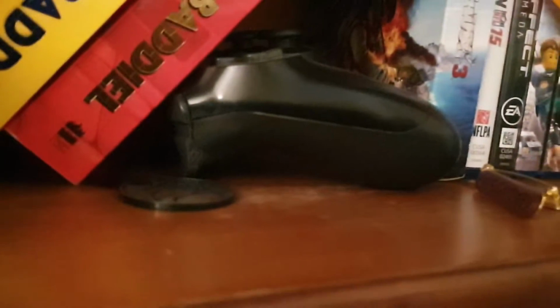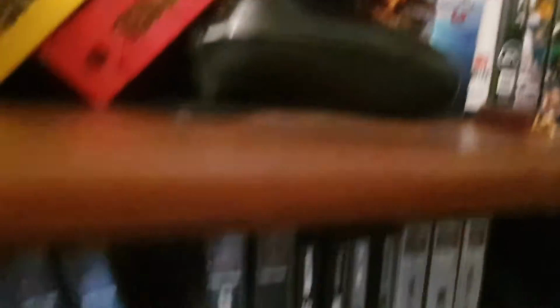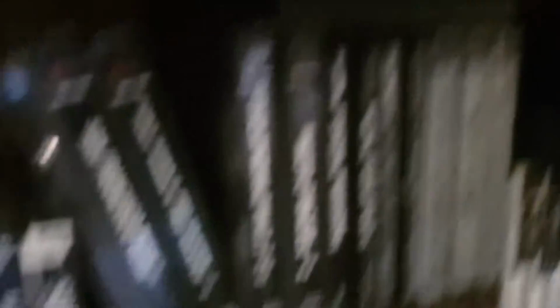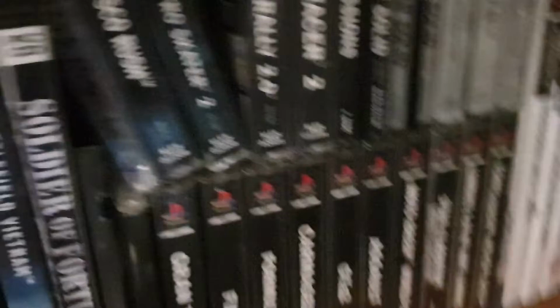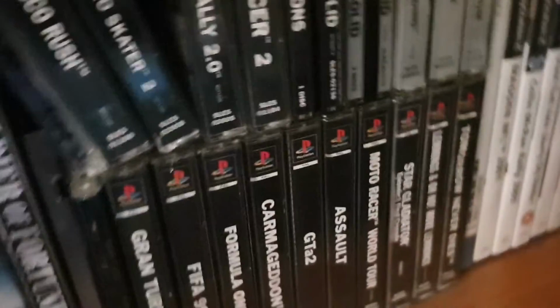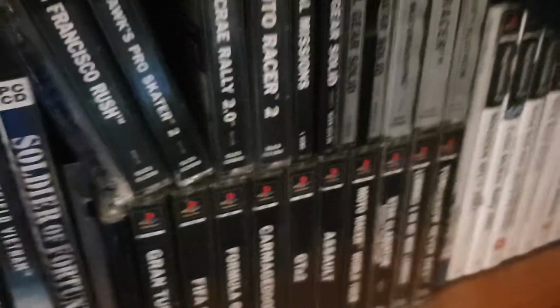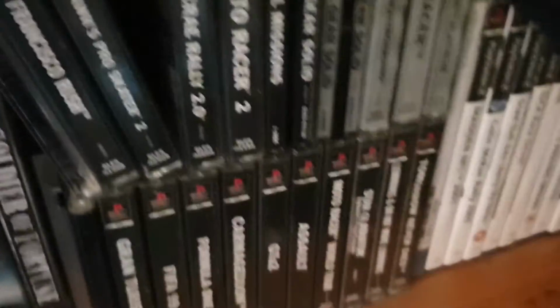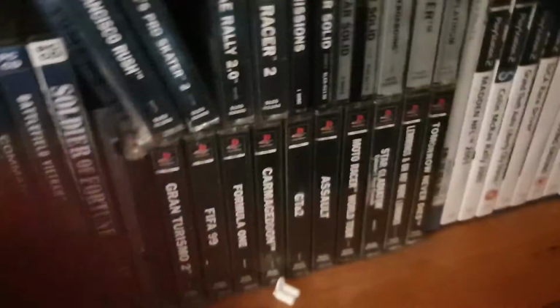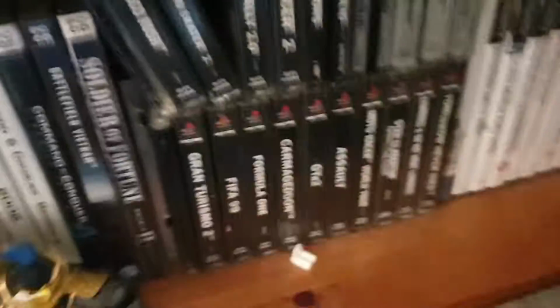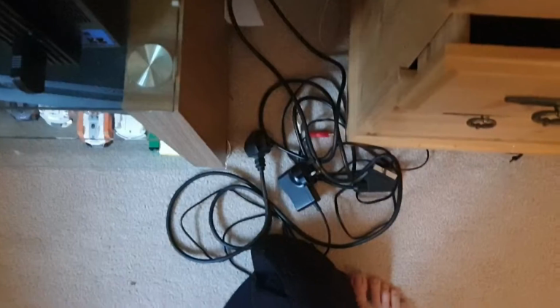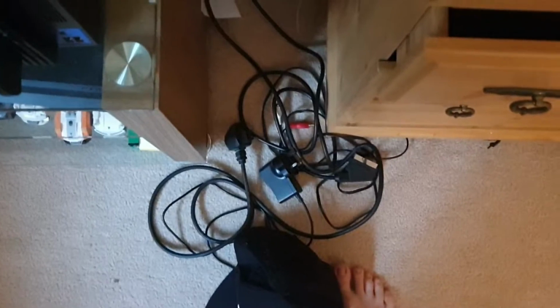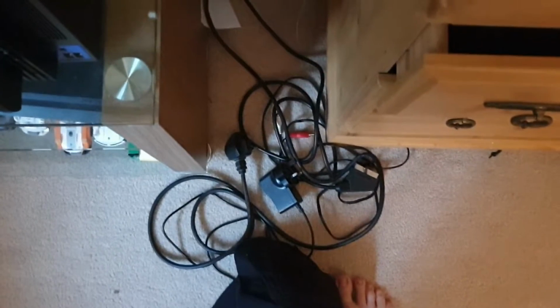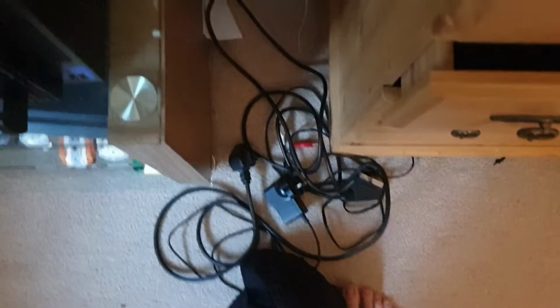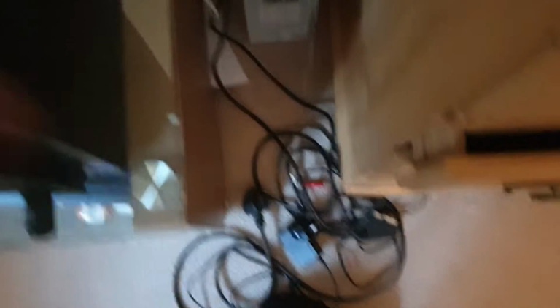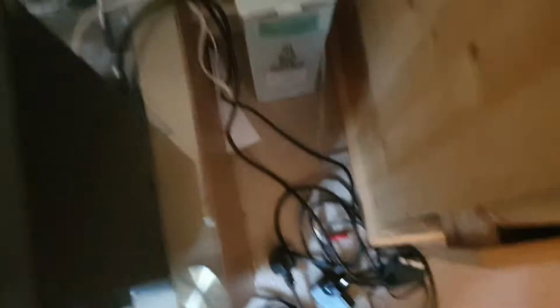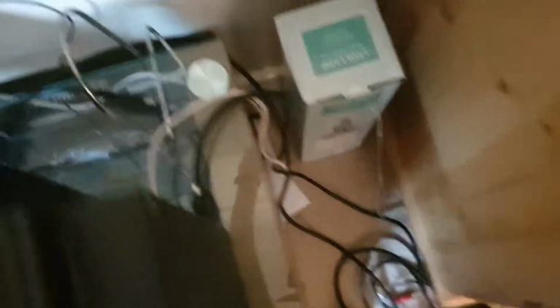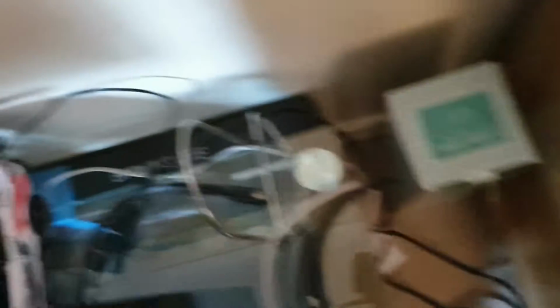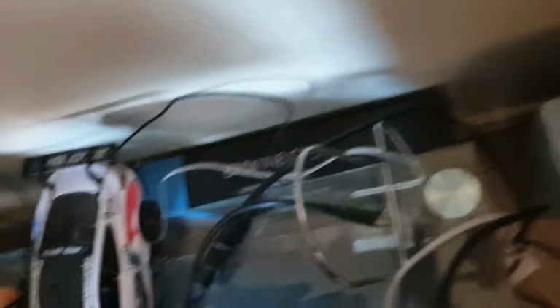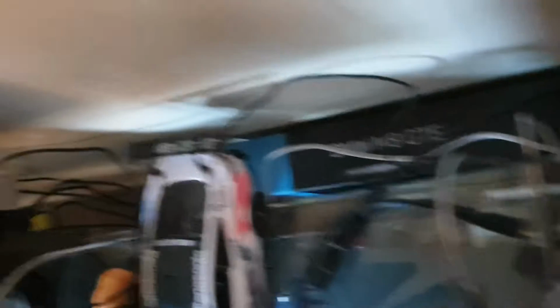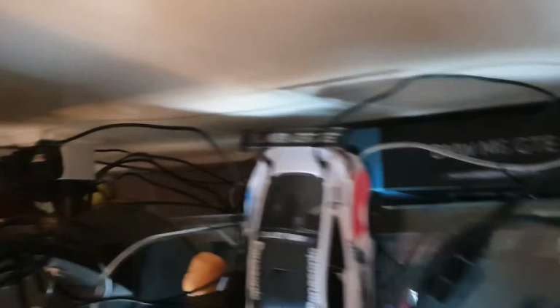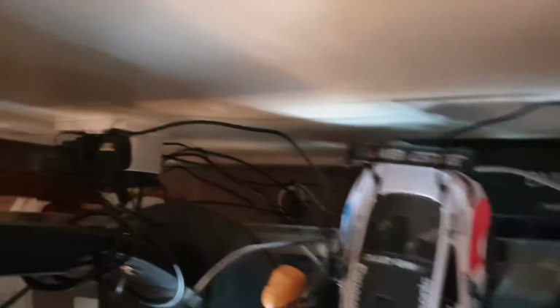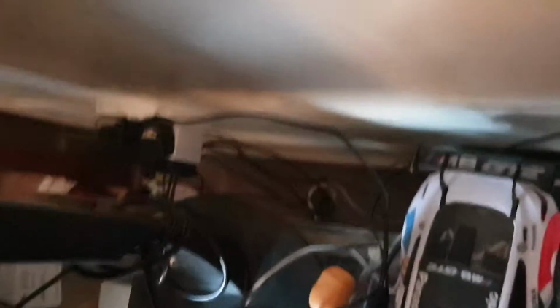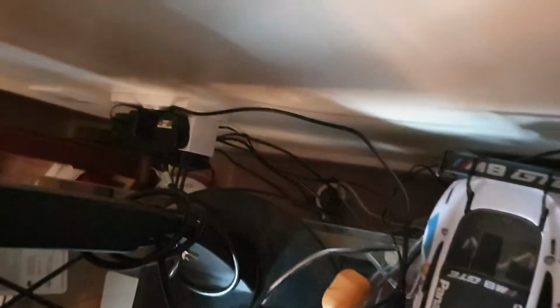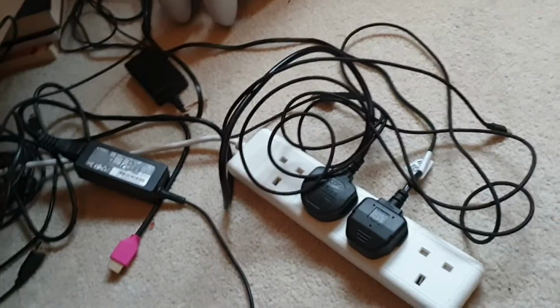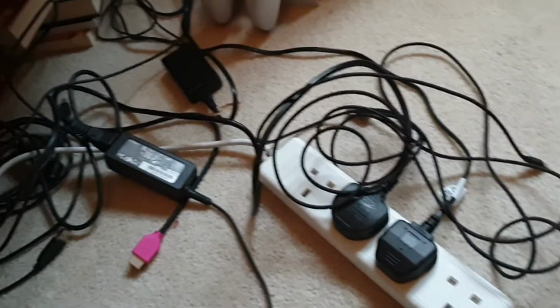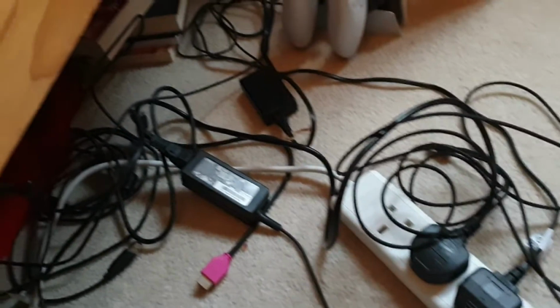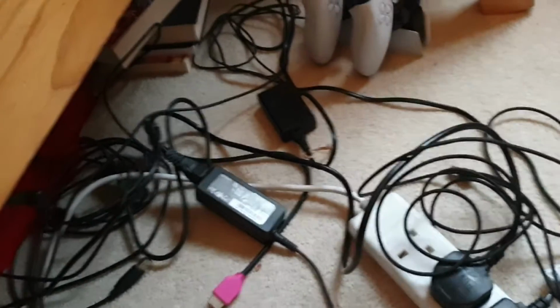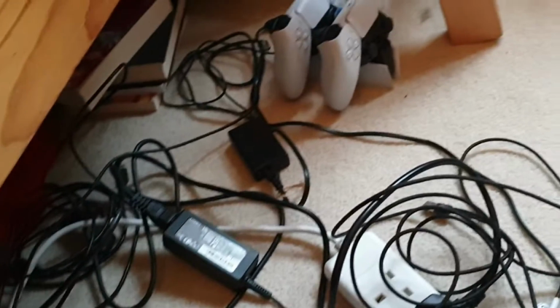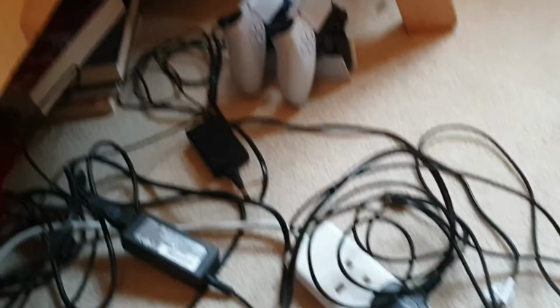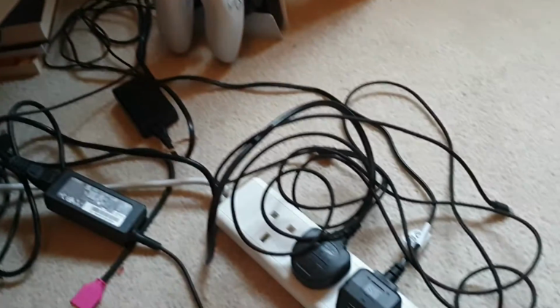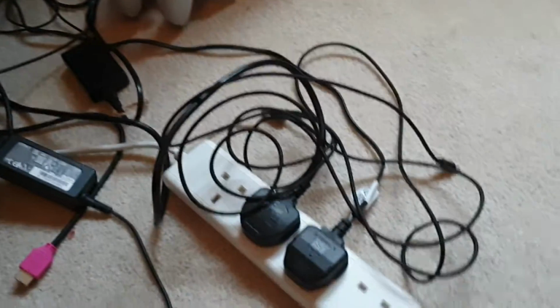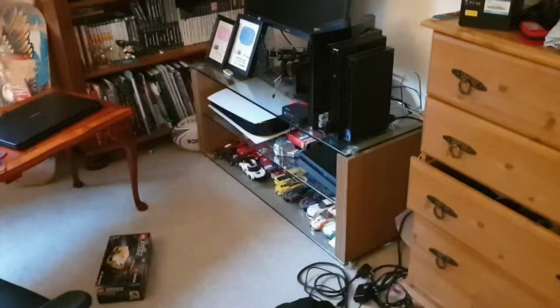I've got PS4 controllers here. And anyone who likes cable management — here you go, lads. Here's my cables. We all know you love to see it, so enjoy that.